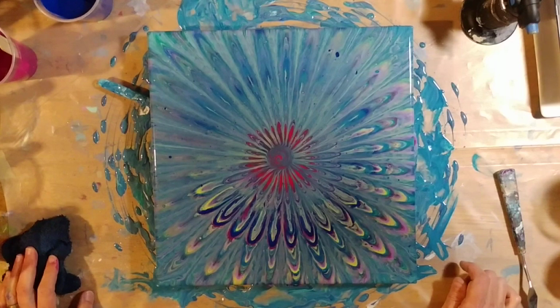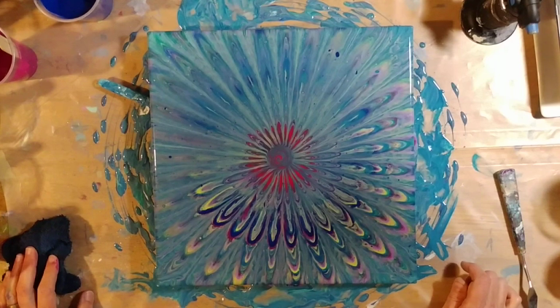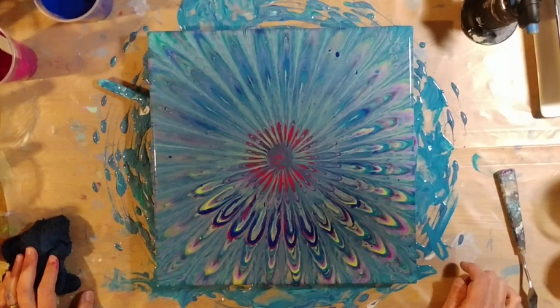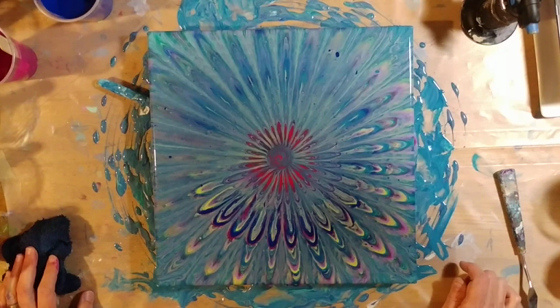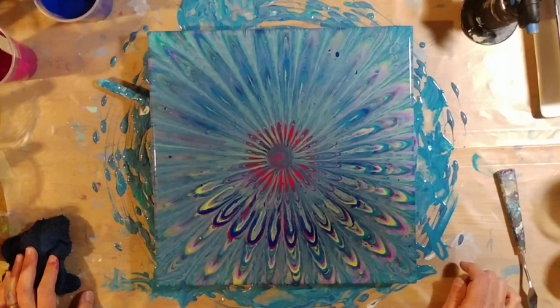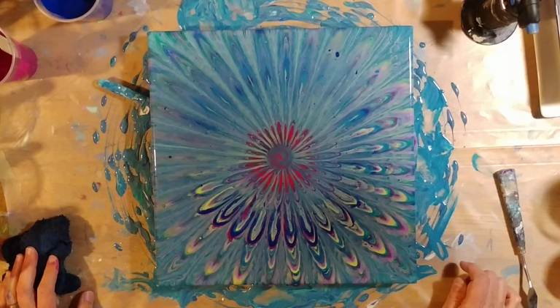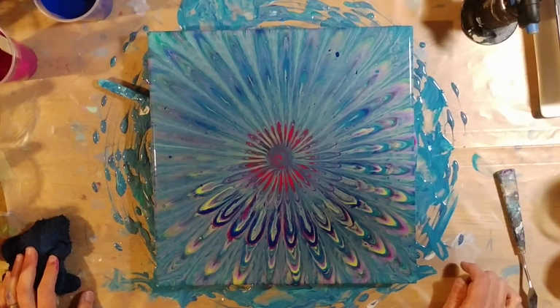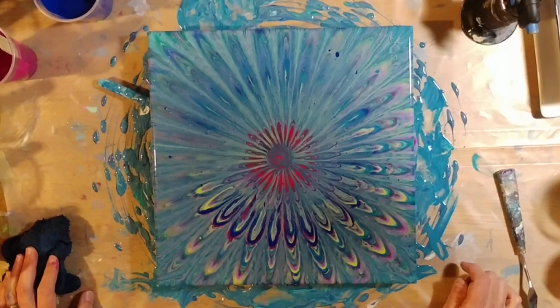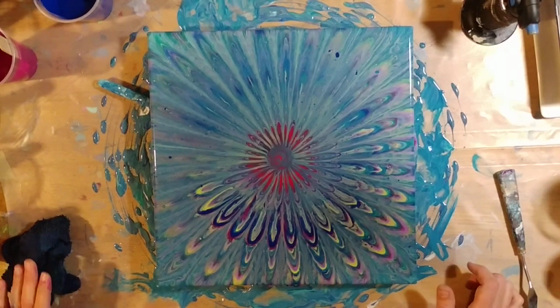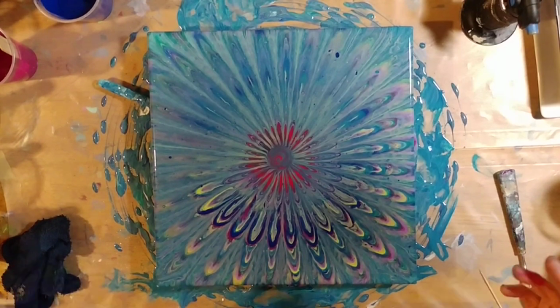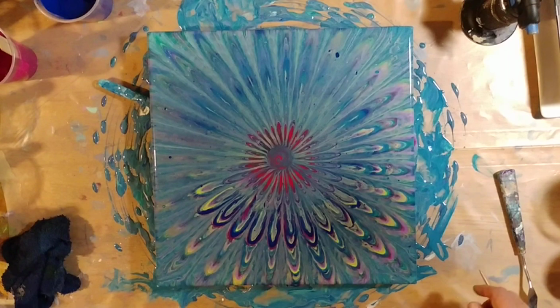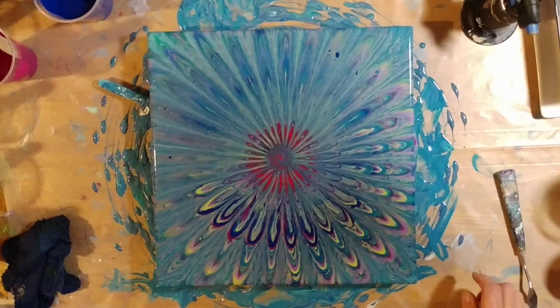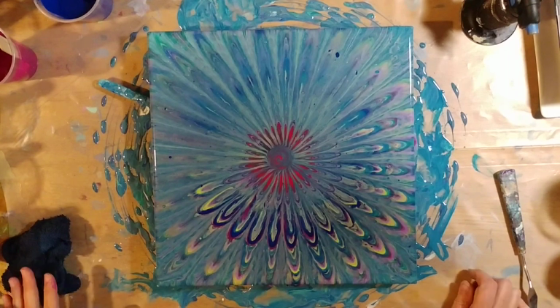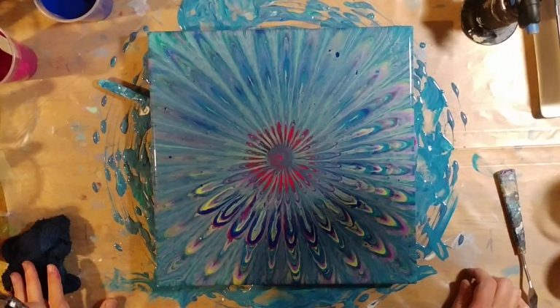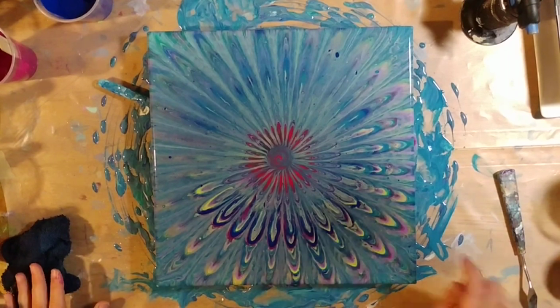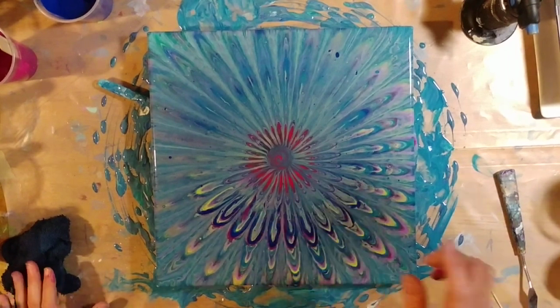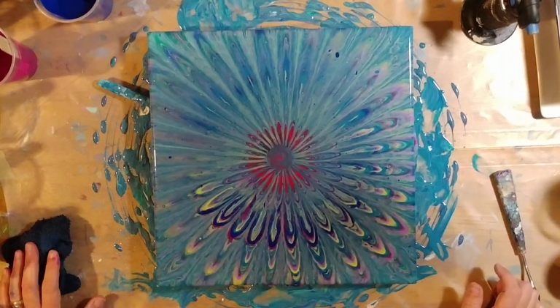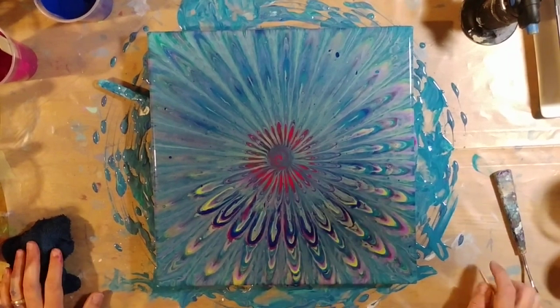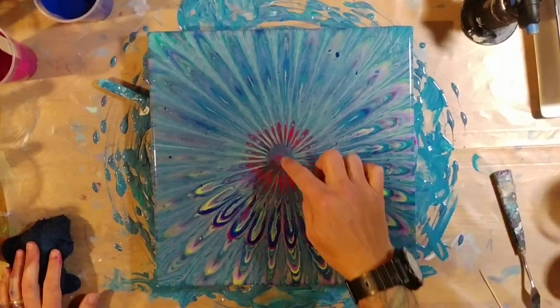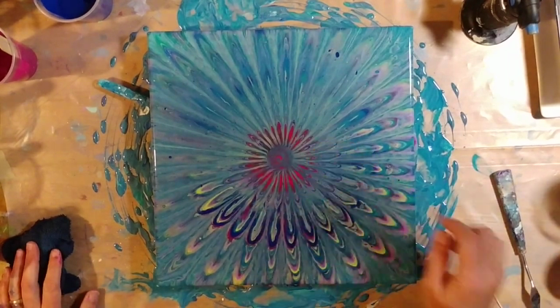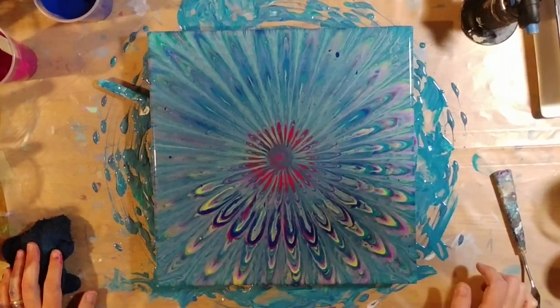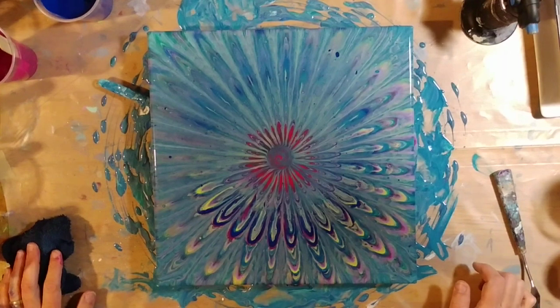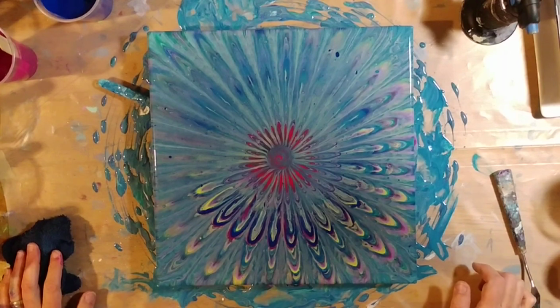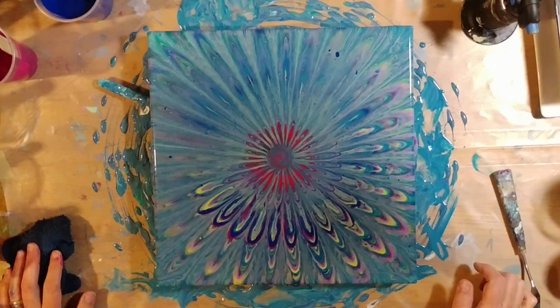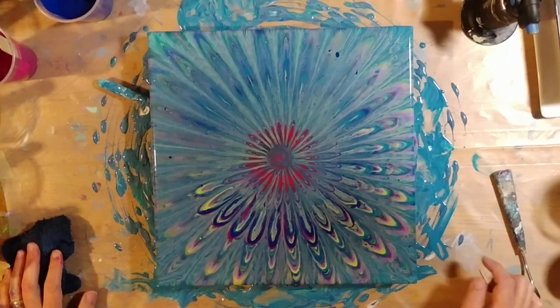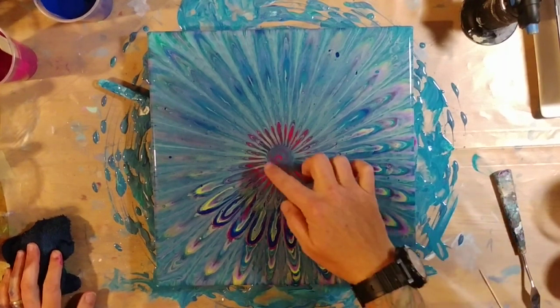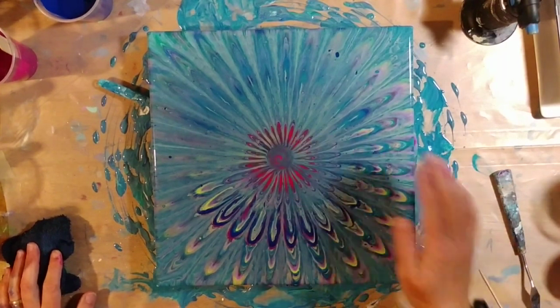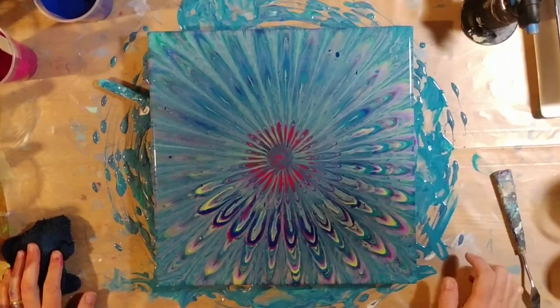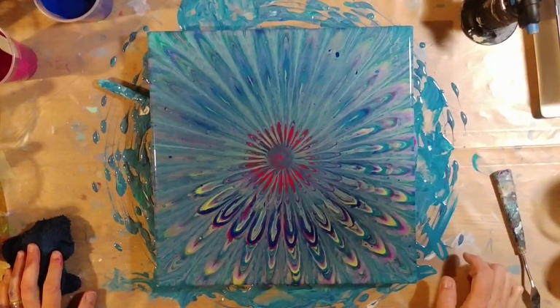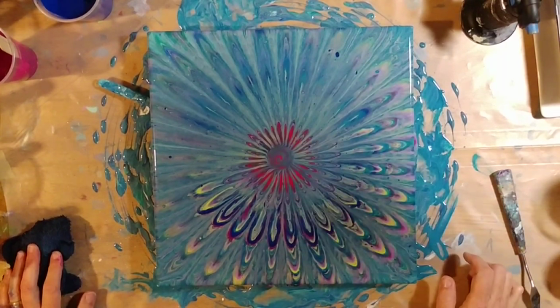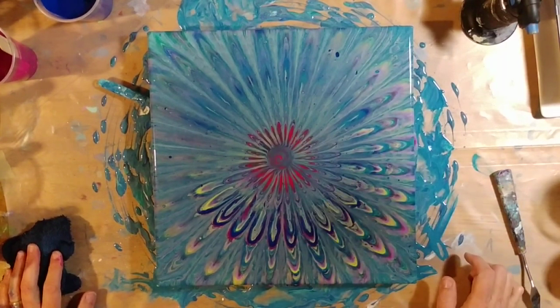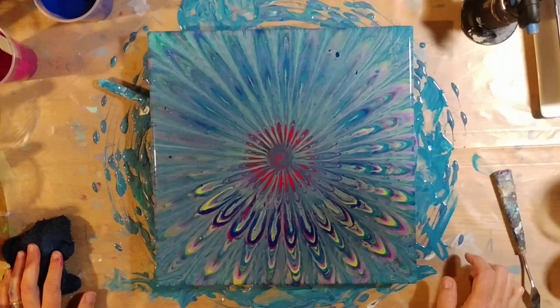I think we're going to leave it alone for the moment. I'll probably turn the camera off and stare at it for a few minutes, and I'll probably end up playing with the inside — I might just make that more of a solid pink.